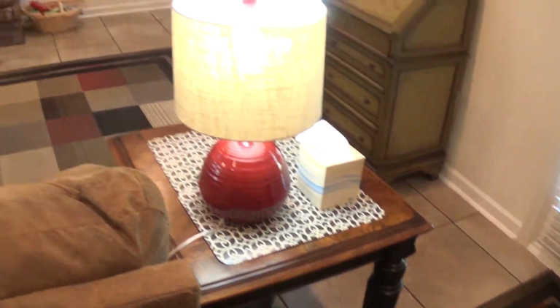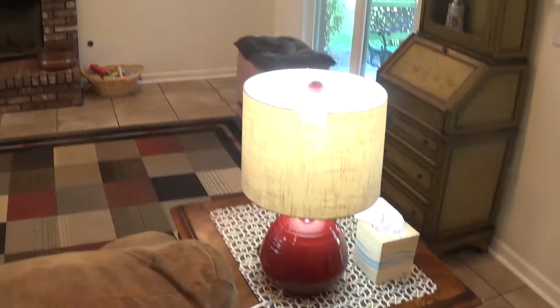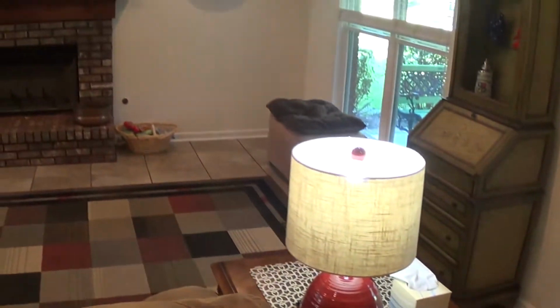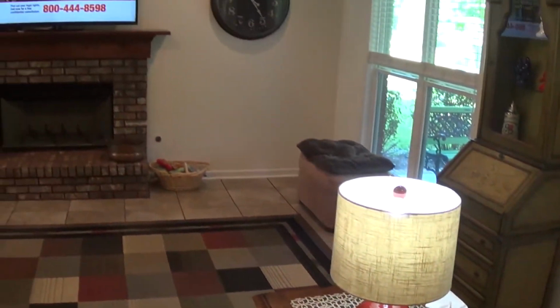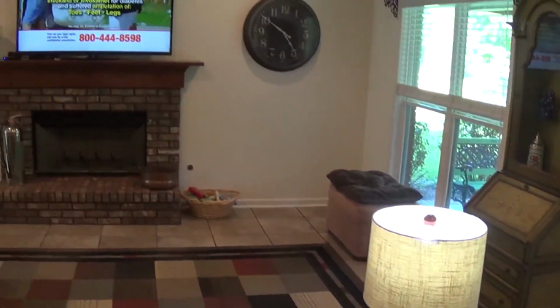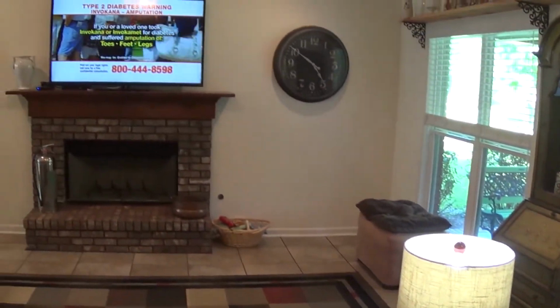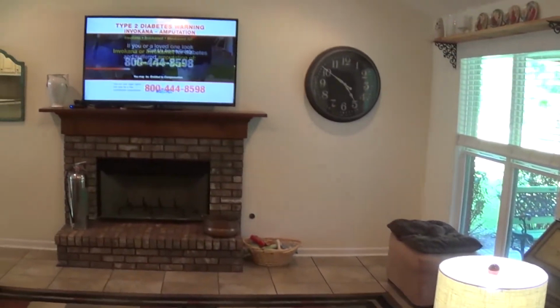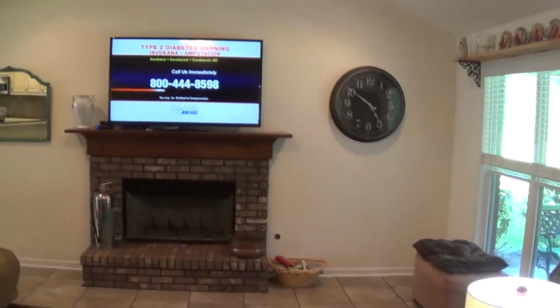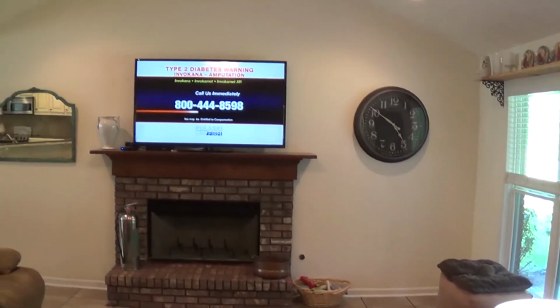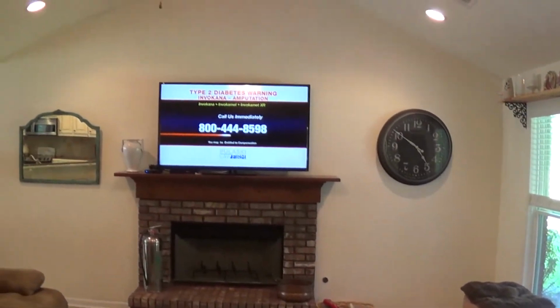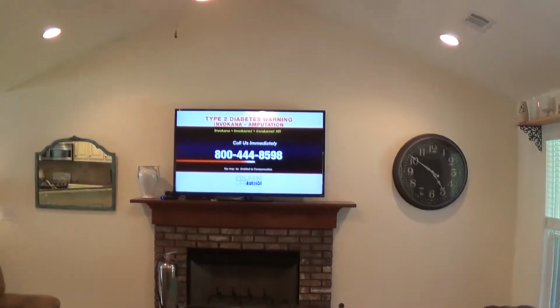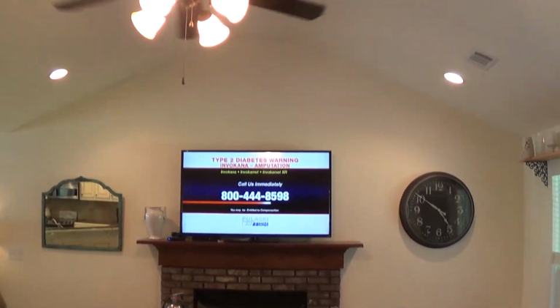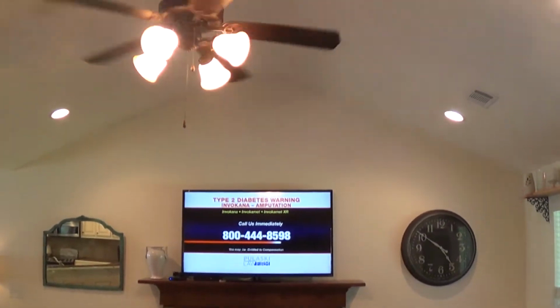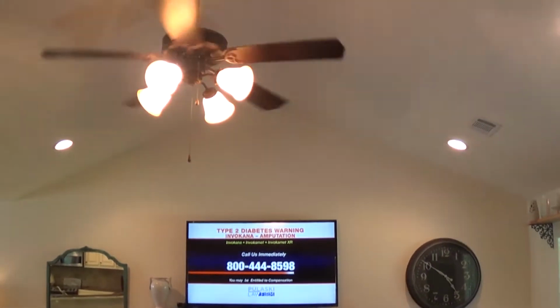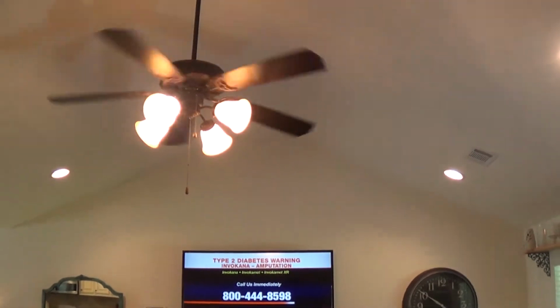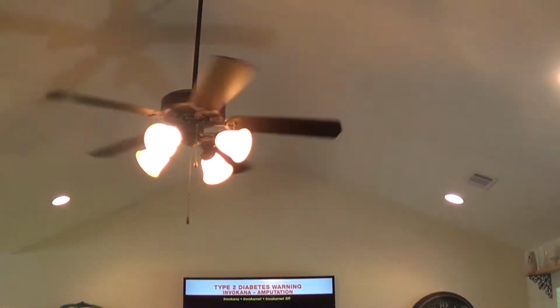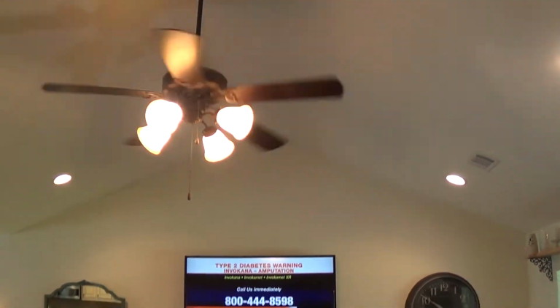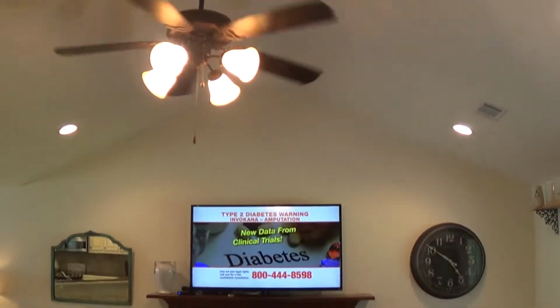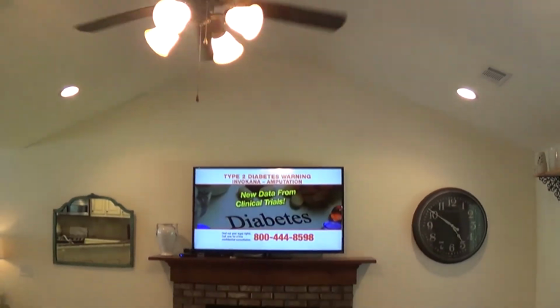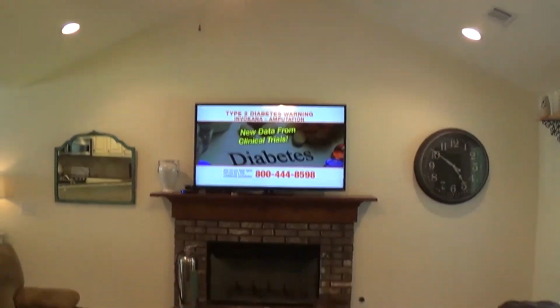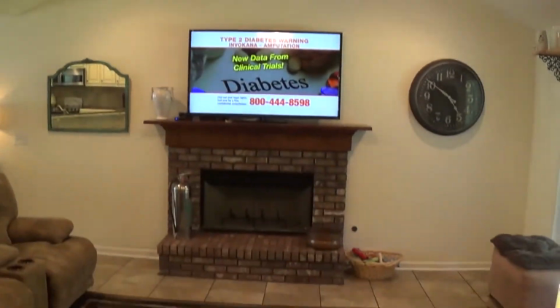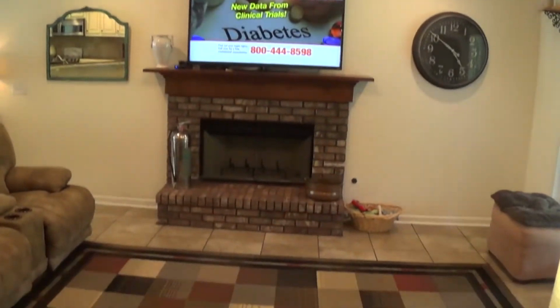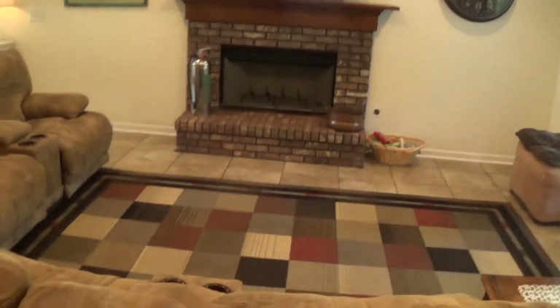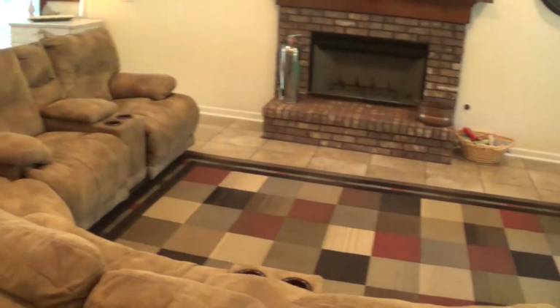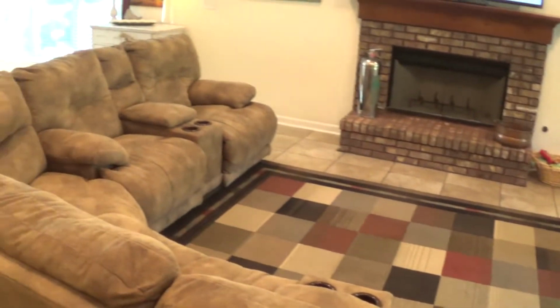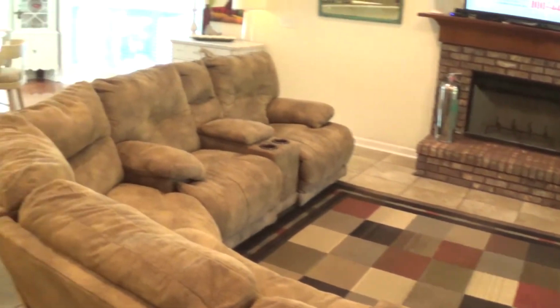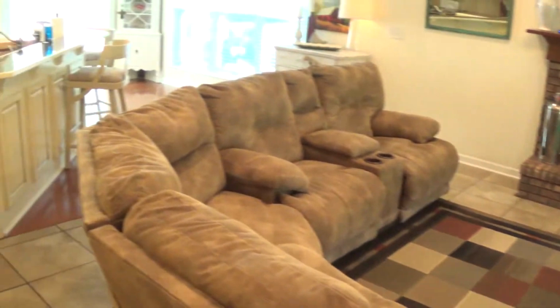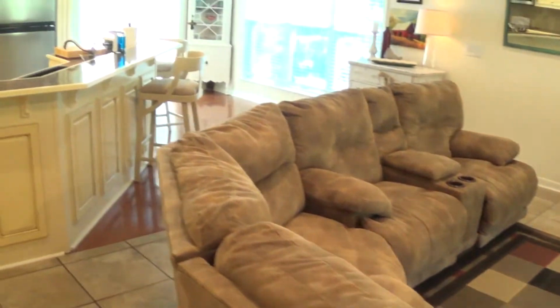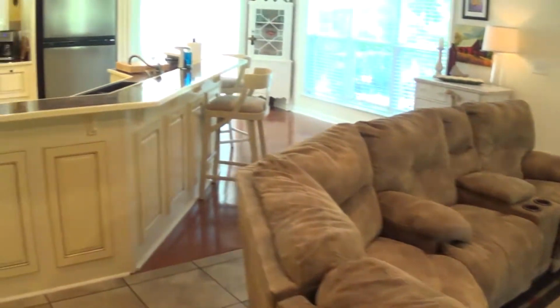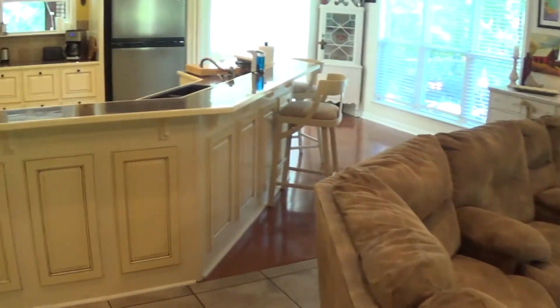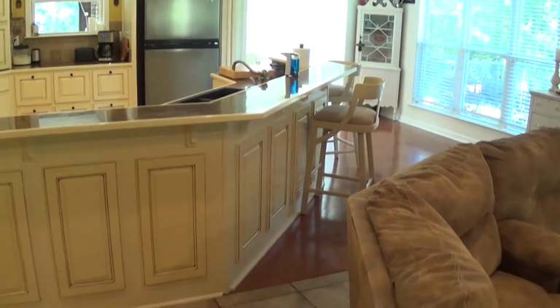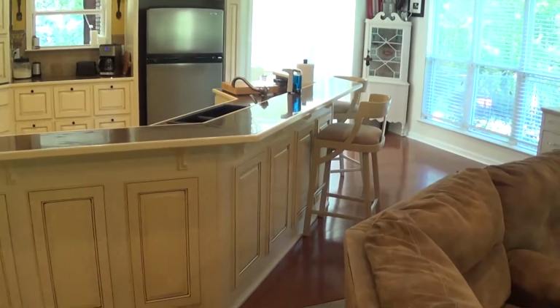The fireplace is a gas propane or wood fireplace. We've got a vaulted ceiling, a nice fan light kit, and plenty of light in this room. As we pan back toward the kitchen area, we've got a lot of can lights.